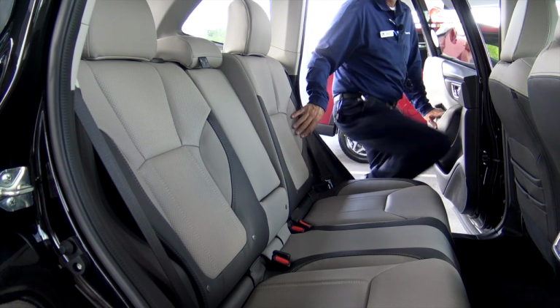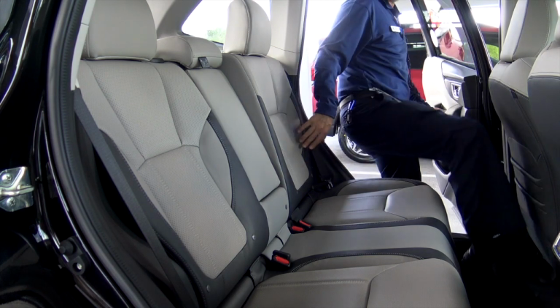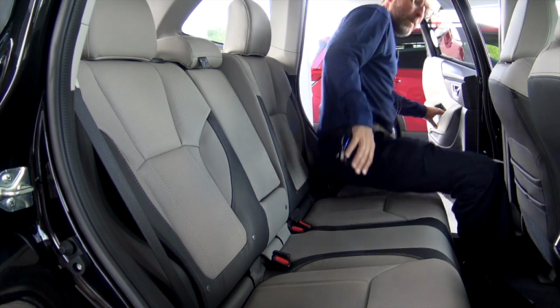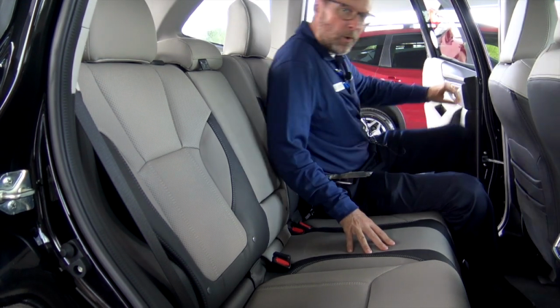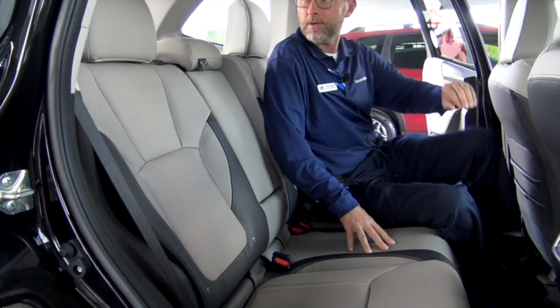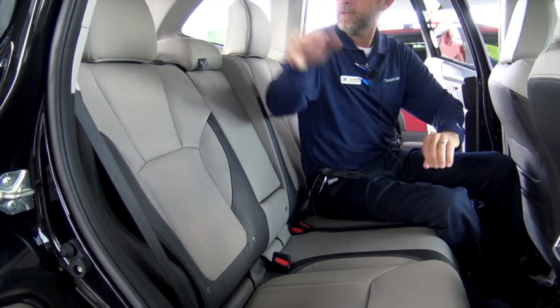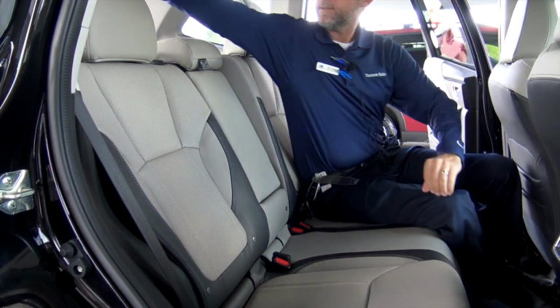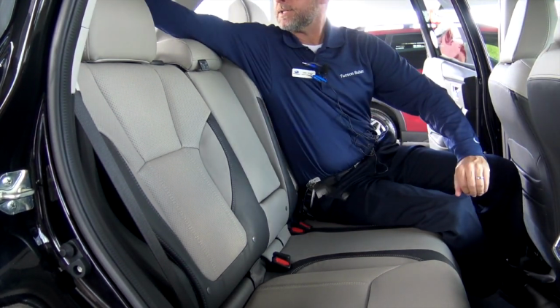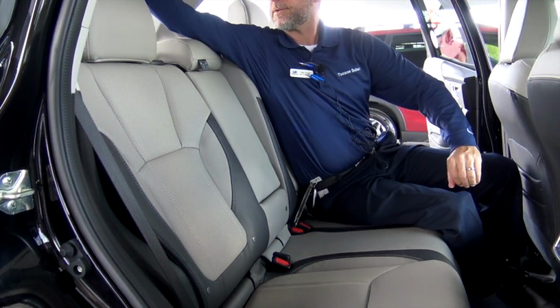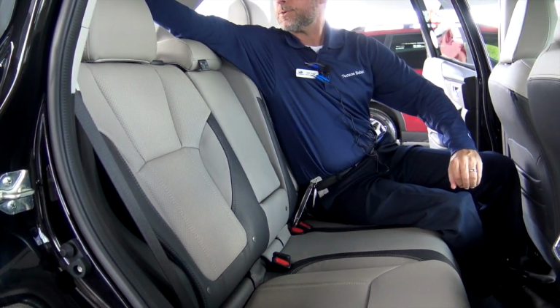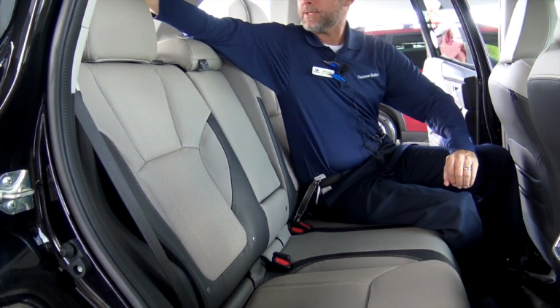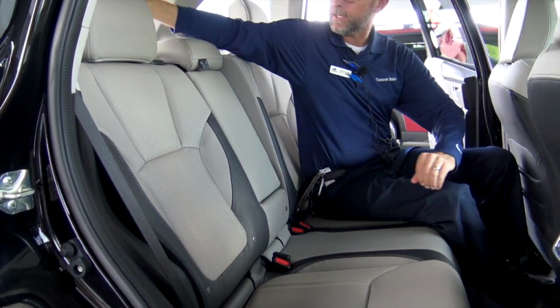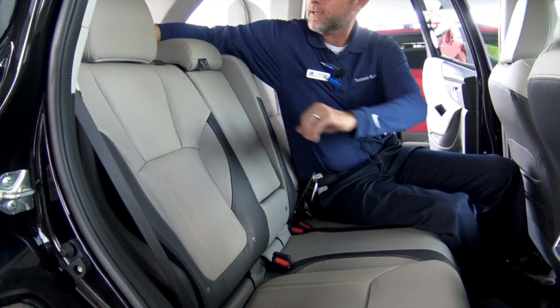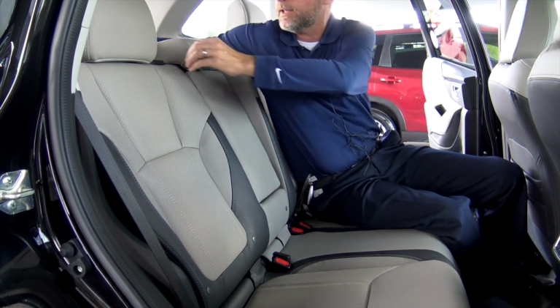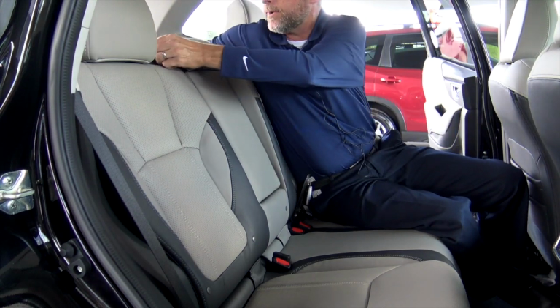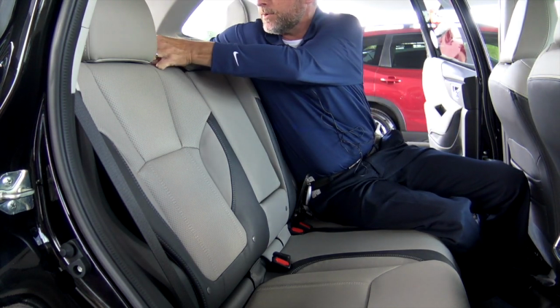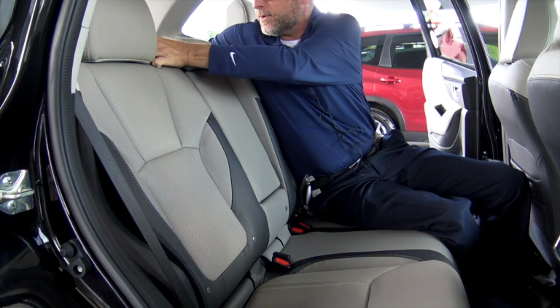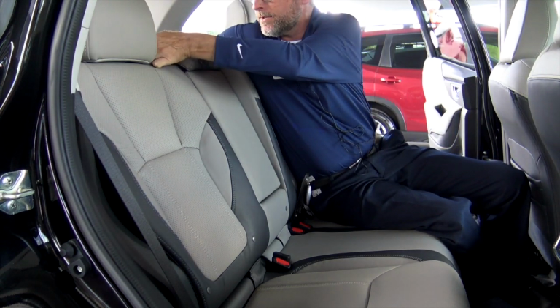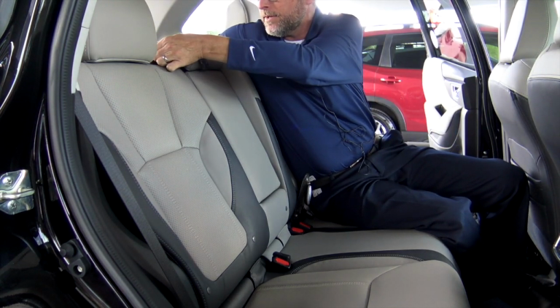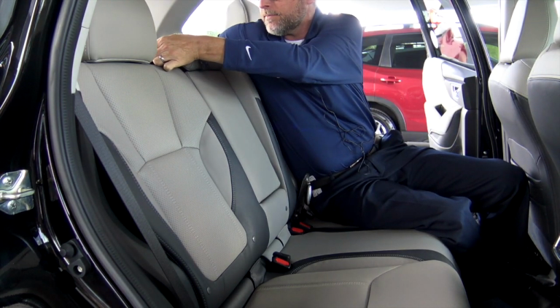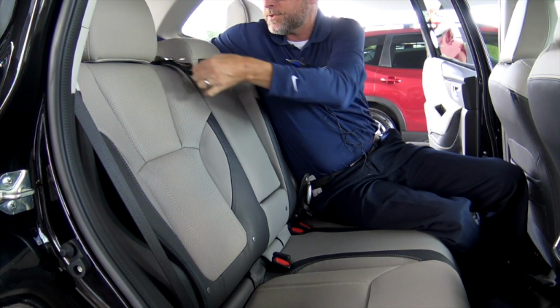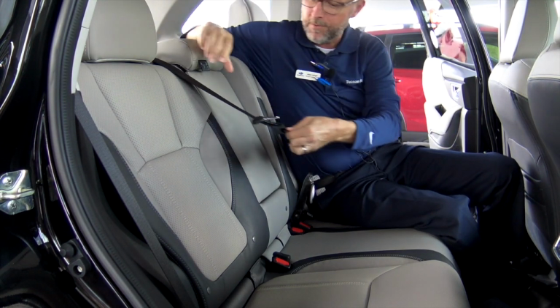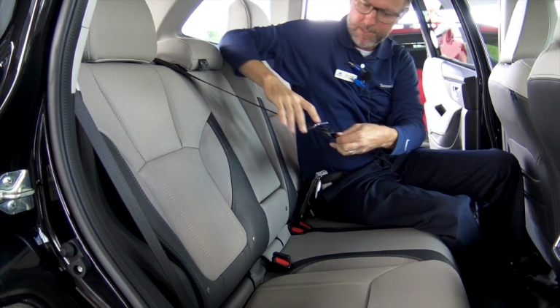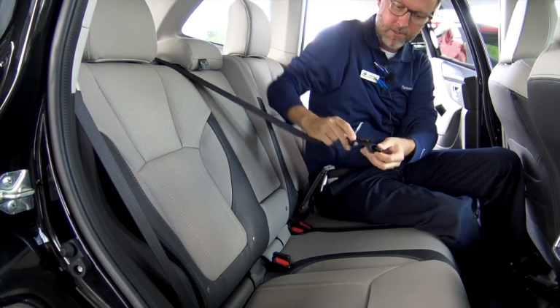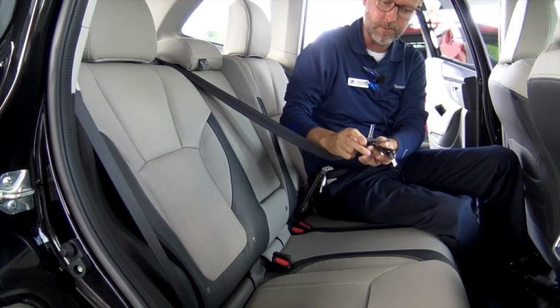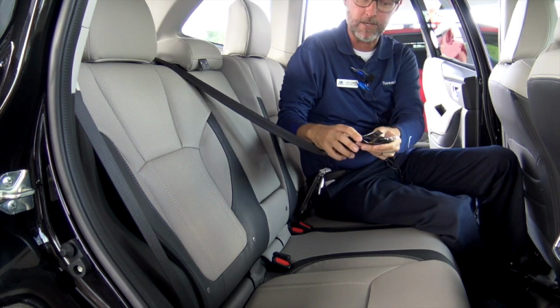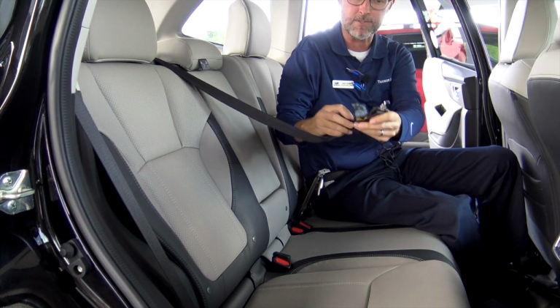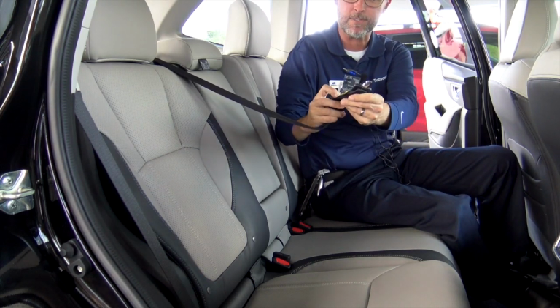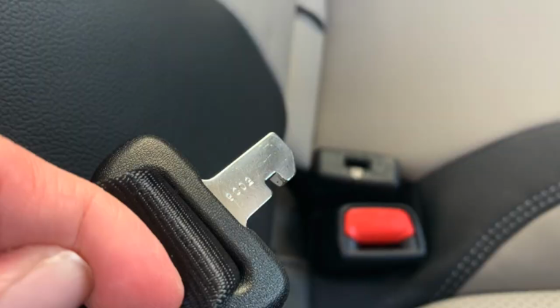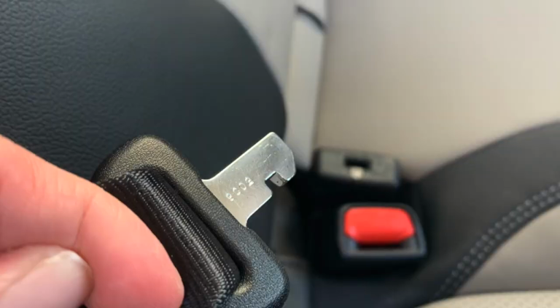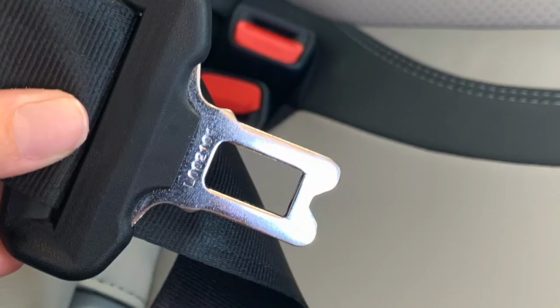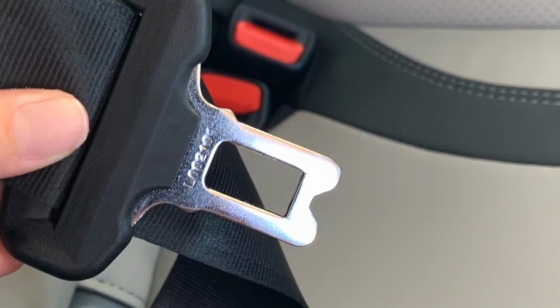I think most people know the seatbelt can be stored up in the ceiling and then threaded through here. Of course, there's two different pieces on here — two different male ends. You've got the small one and then you've got the regular size one.